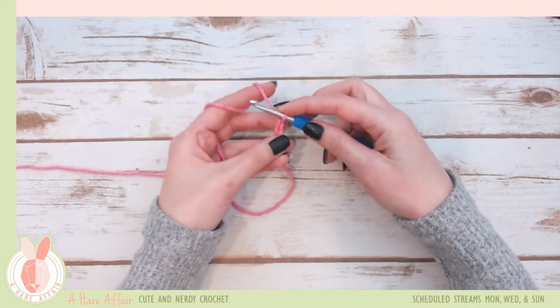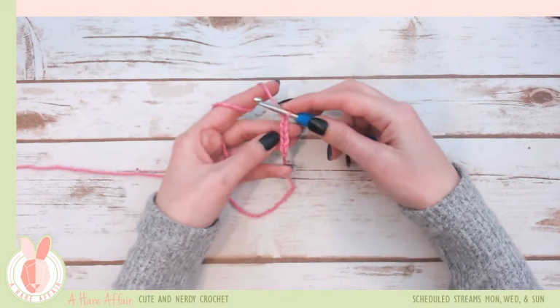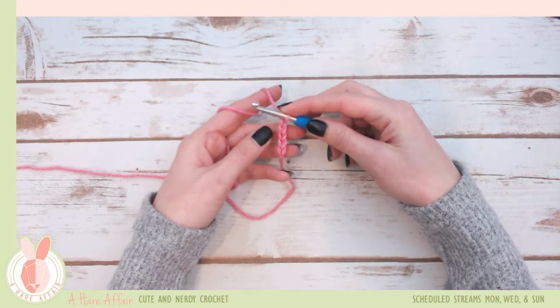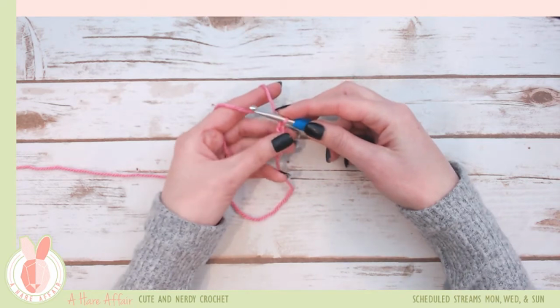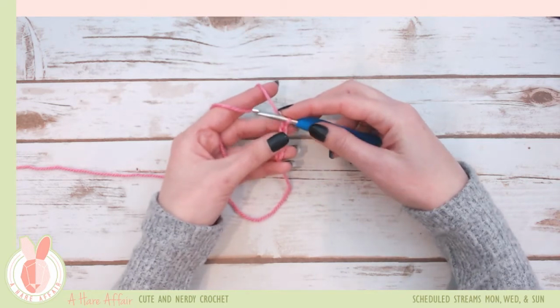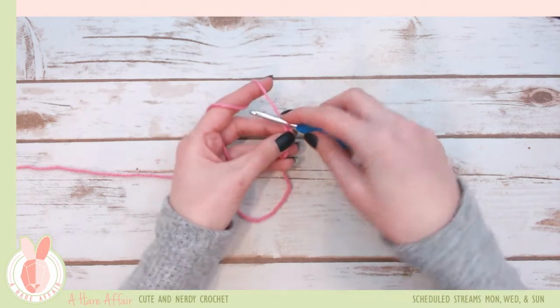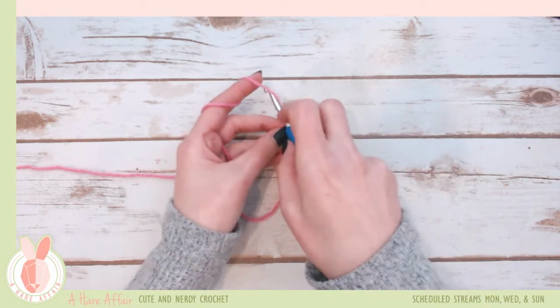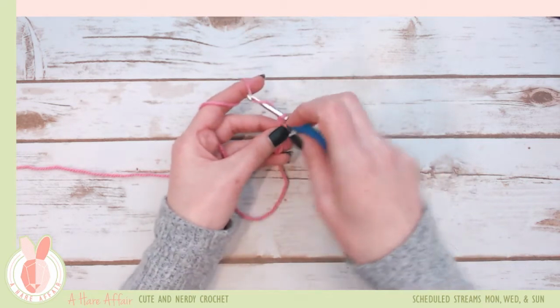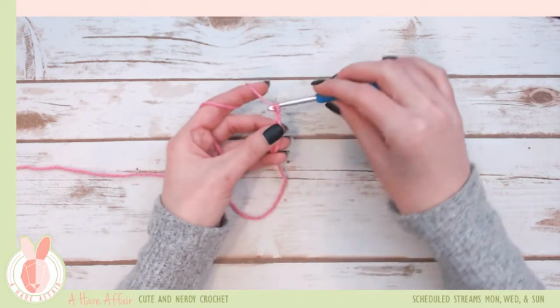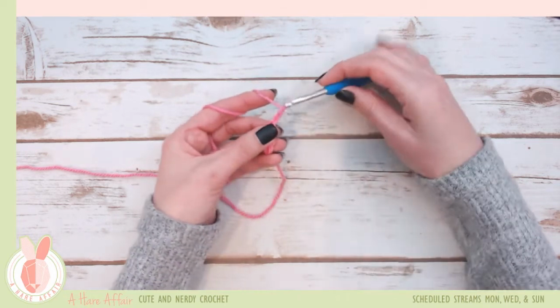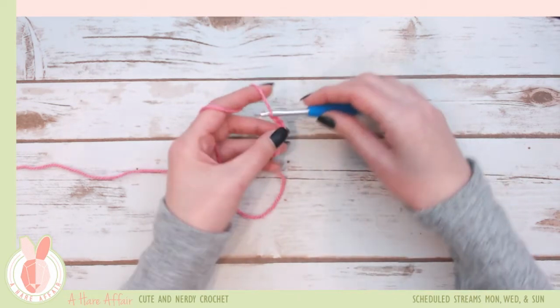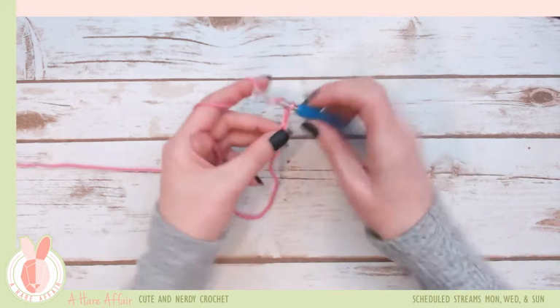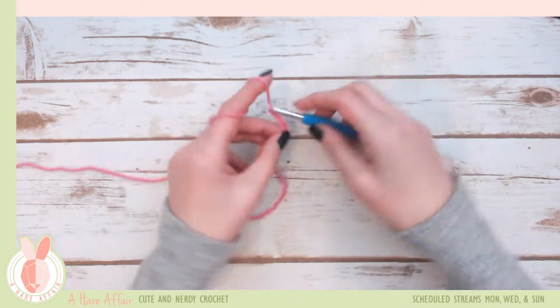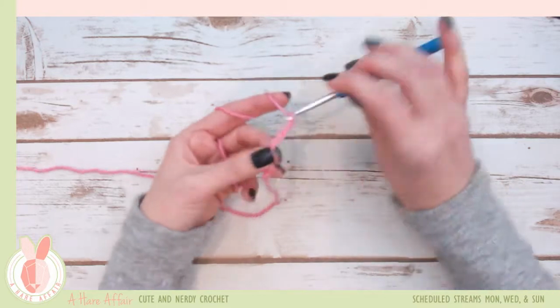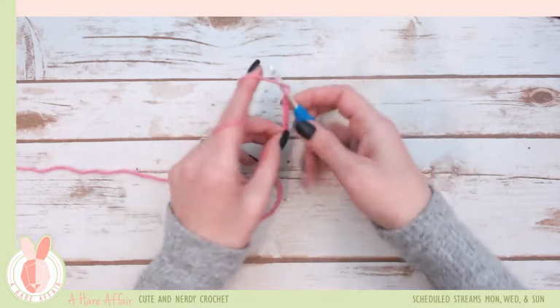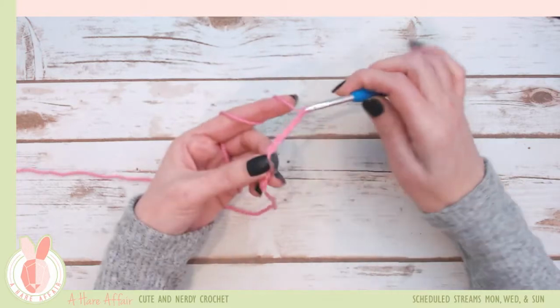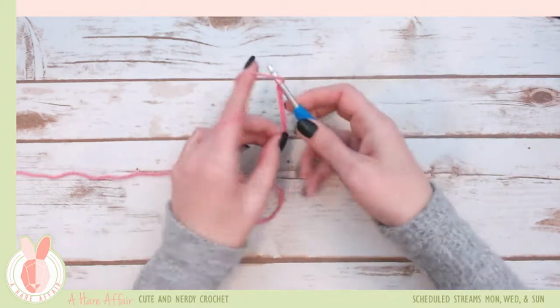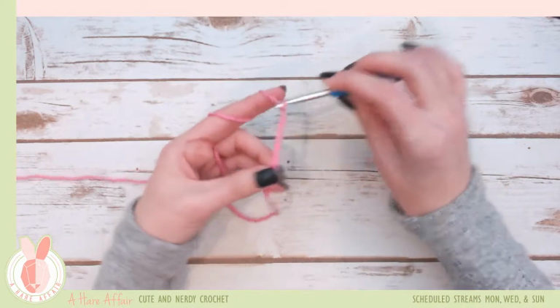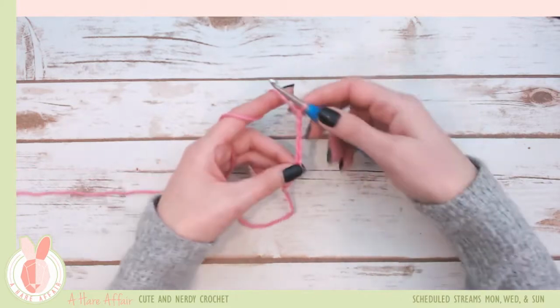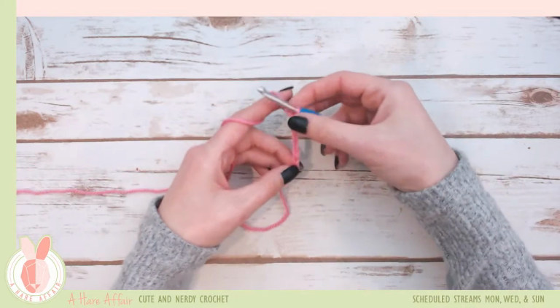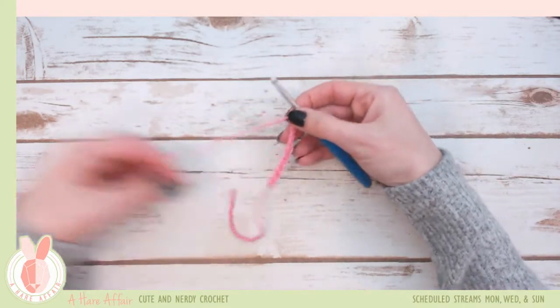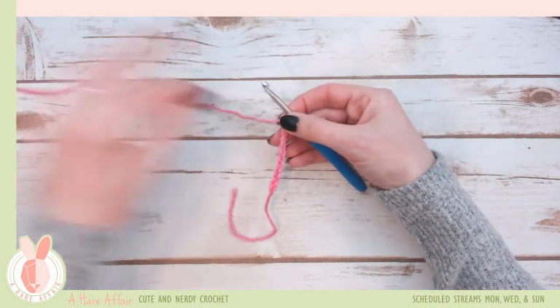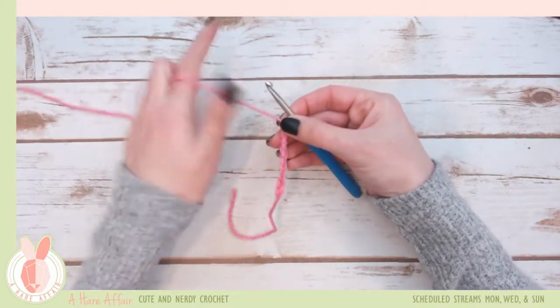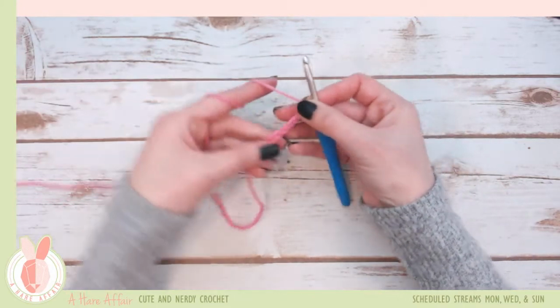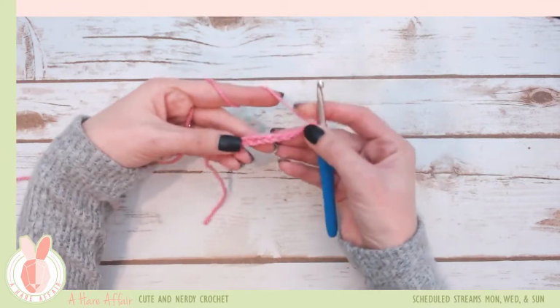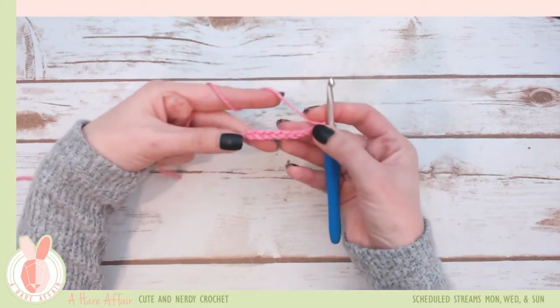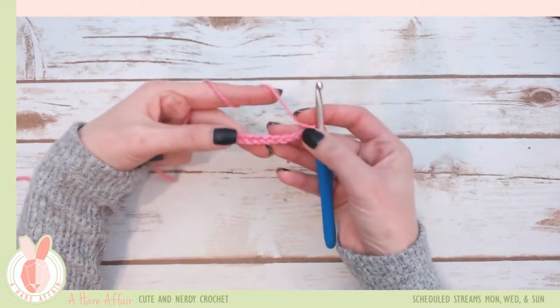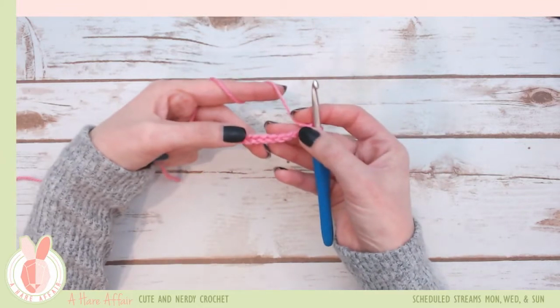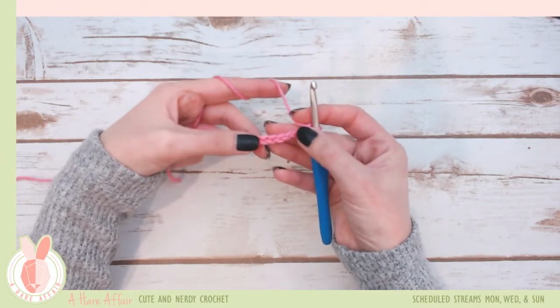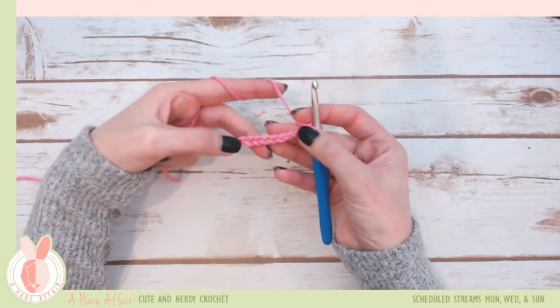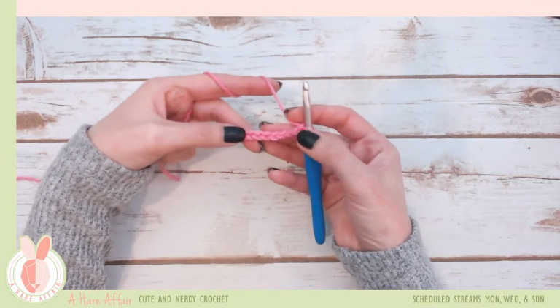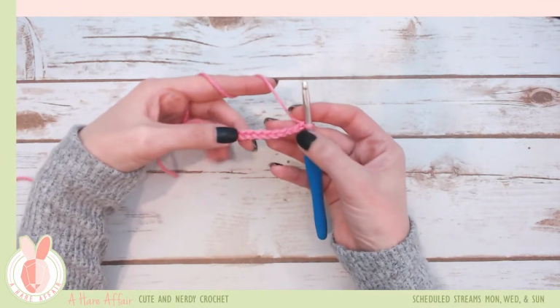That's one, two, three, four — we're going to make ten, so I'm going to move a little more quickly here. You're going to rotate under and pull through. Now when you look here, each of your stitches is these little V's.